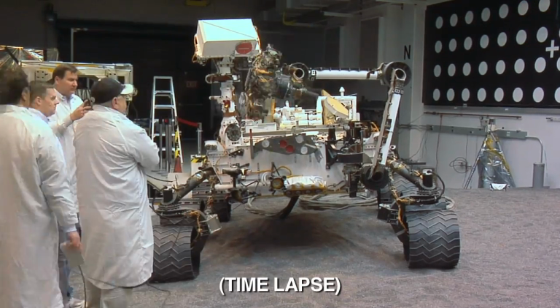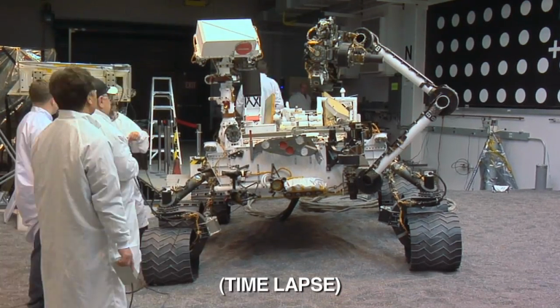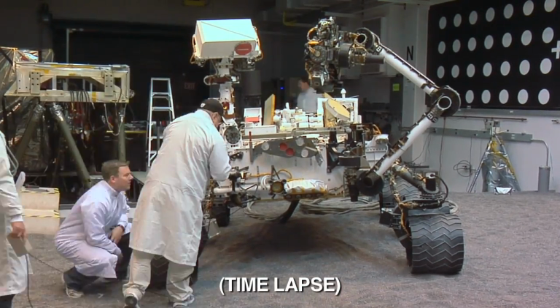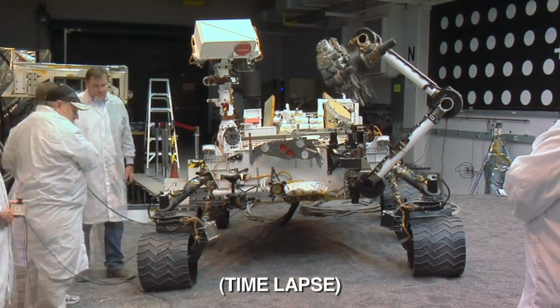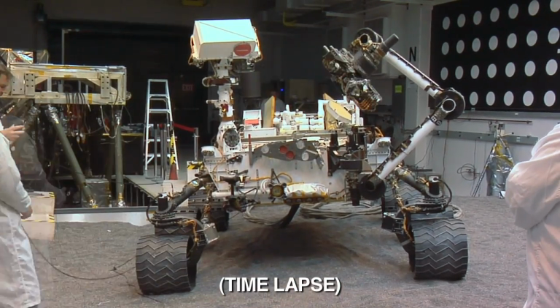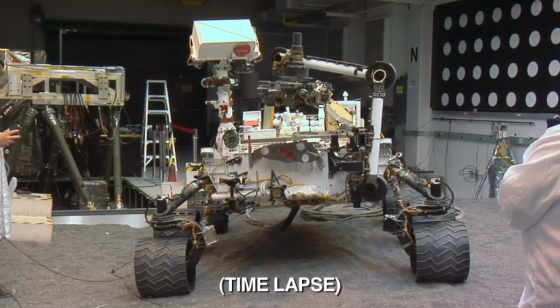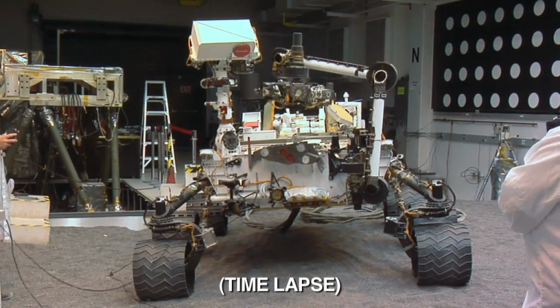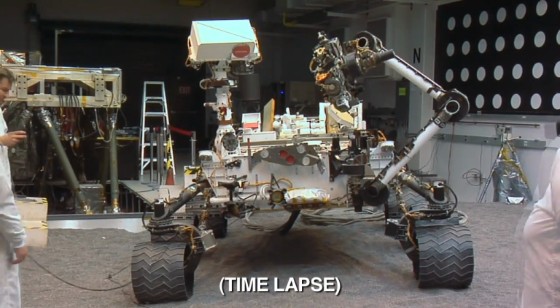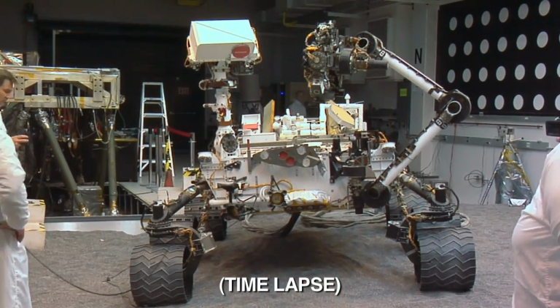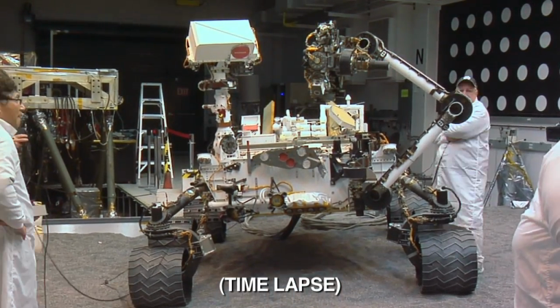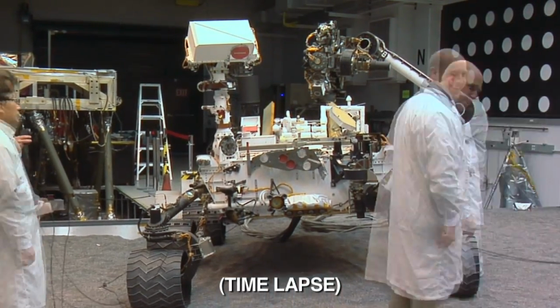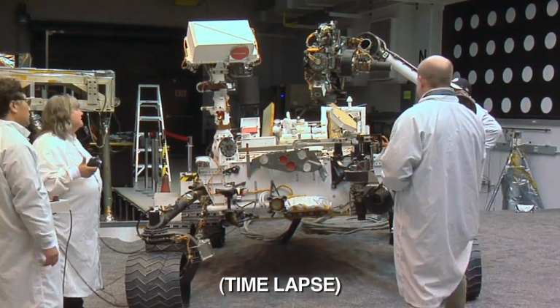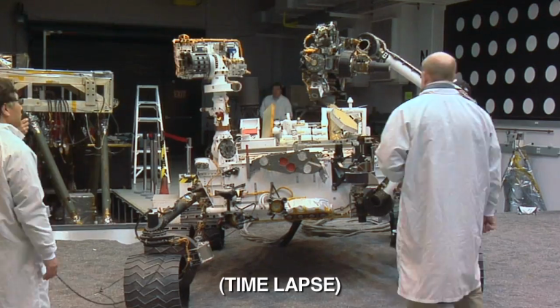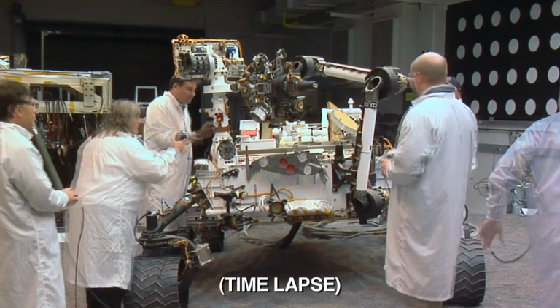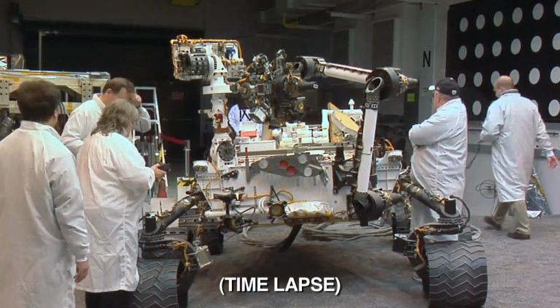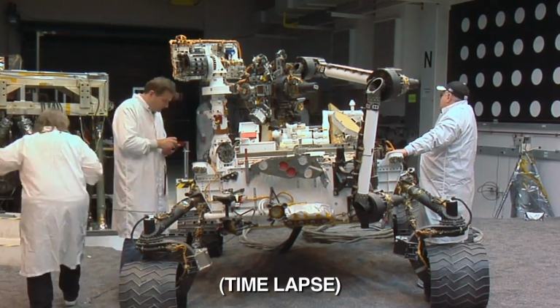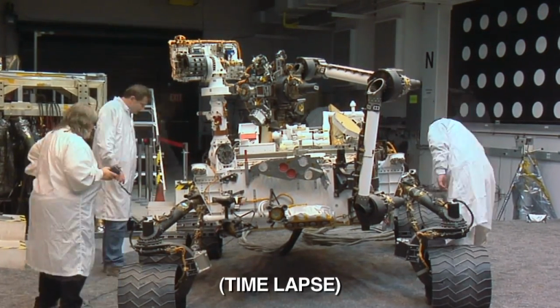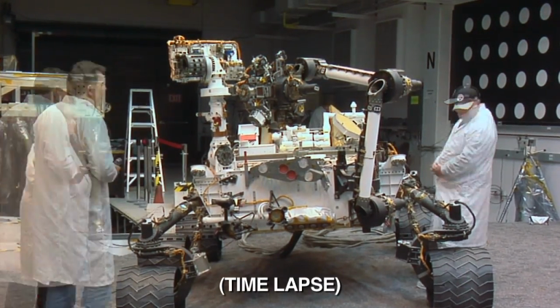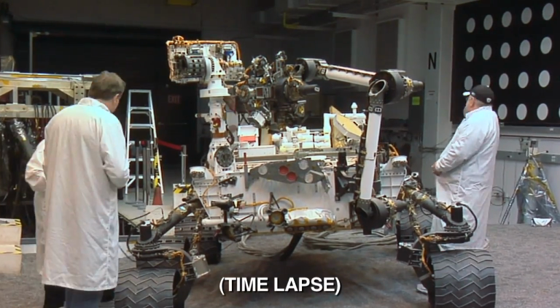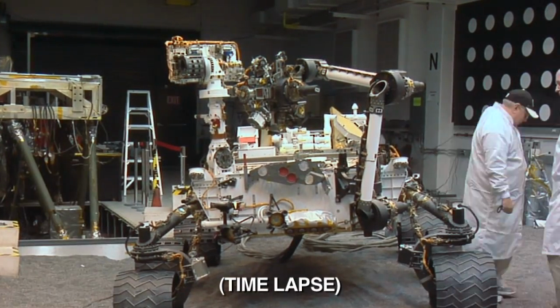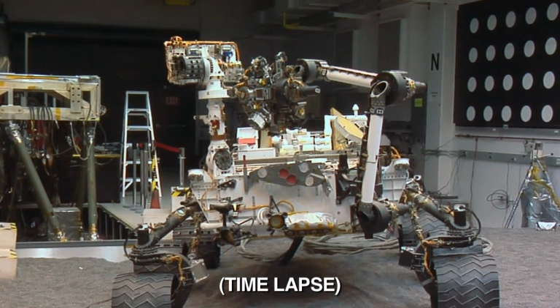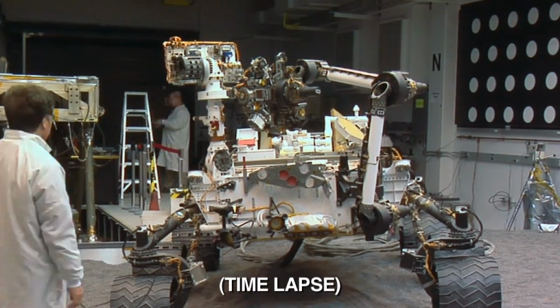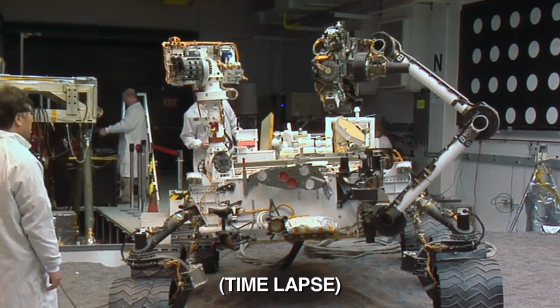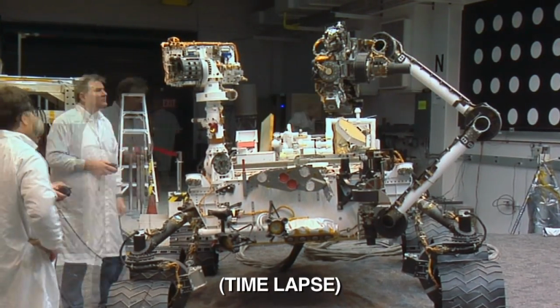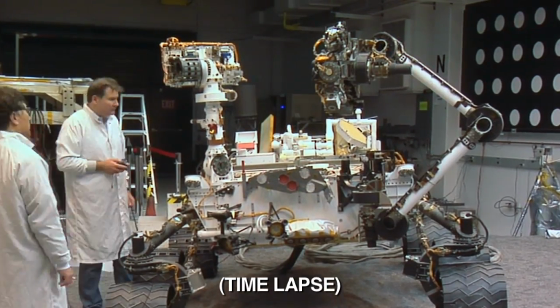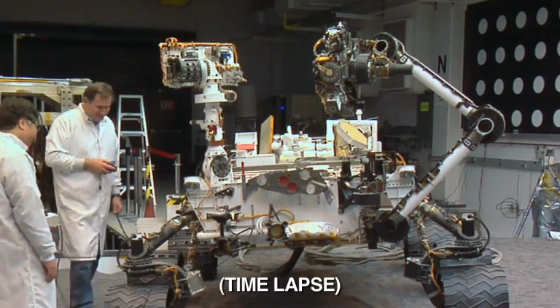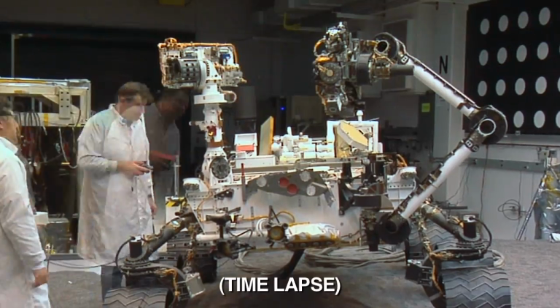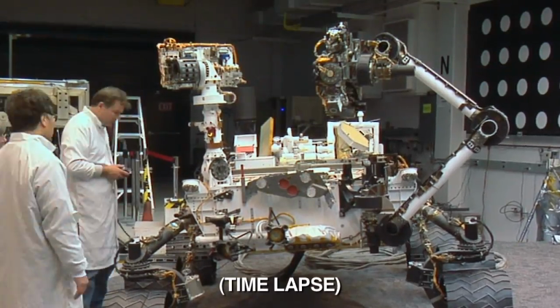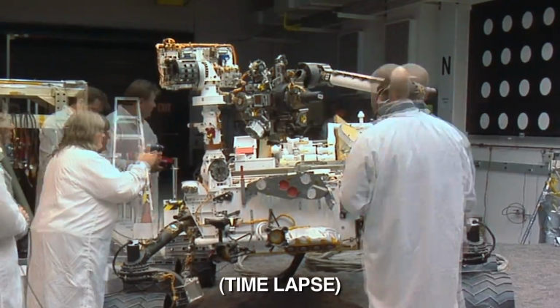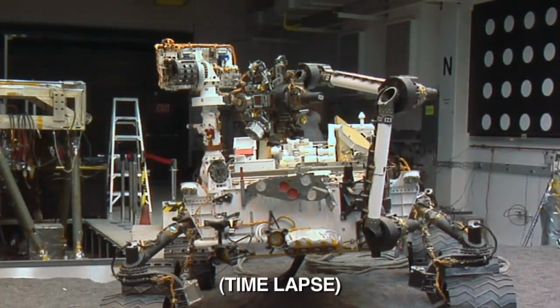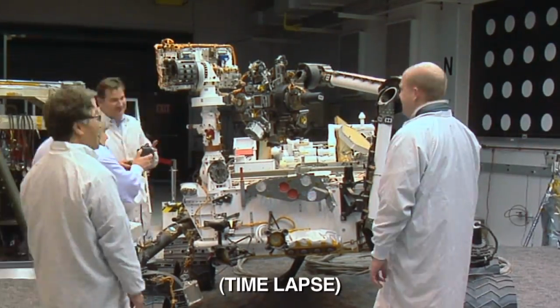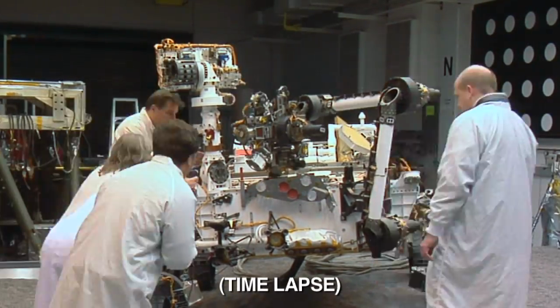Then we'll spin the turret around and take additional images of the portion on the sample tray. Once we've acquired those images, we'll bring the turret around again and drop off a portion into the inlet covers on the top of the rover.